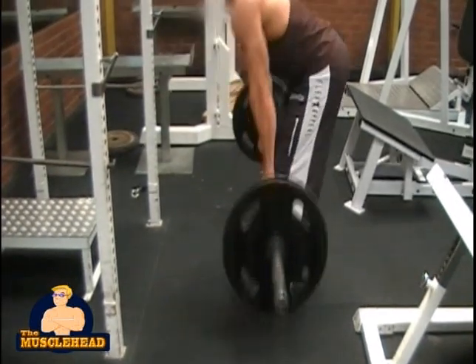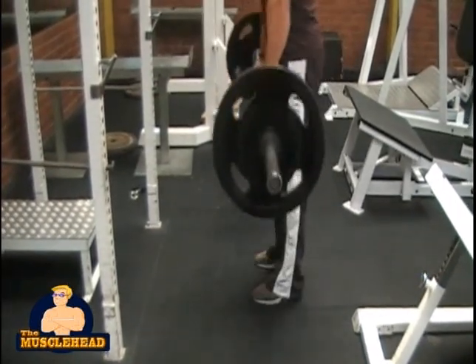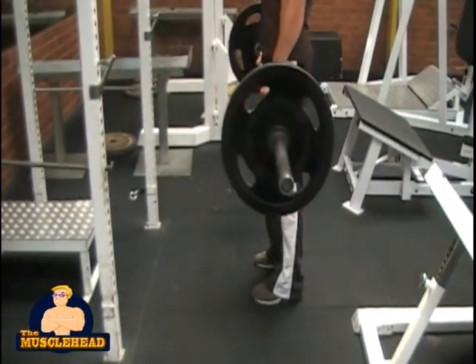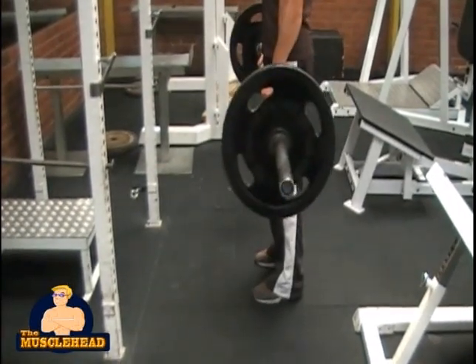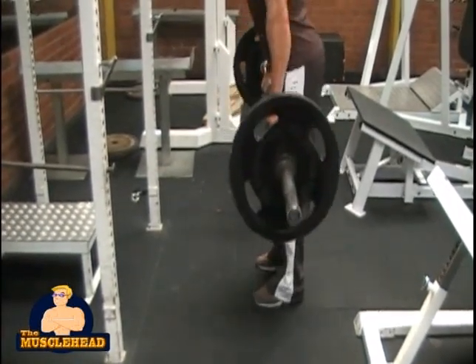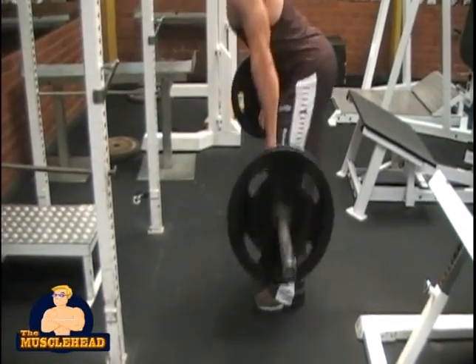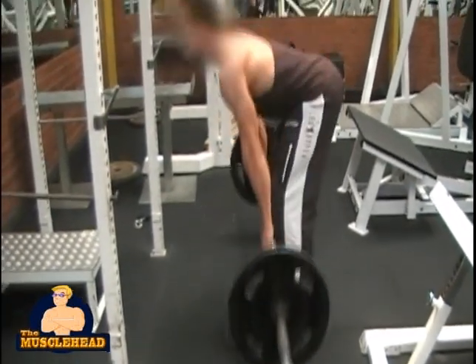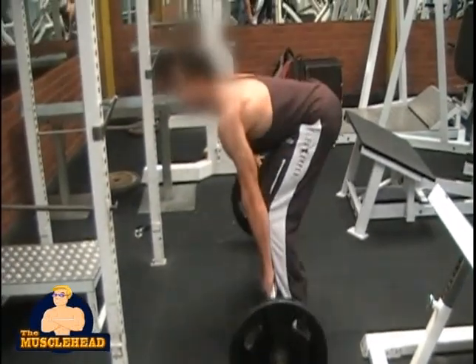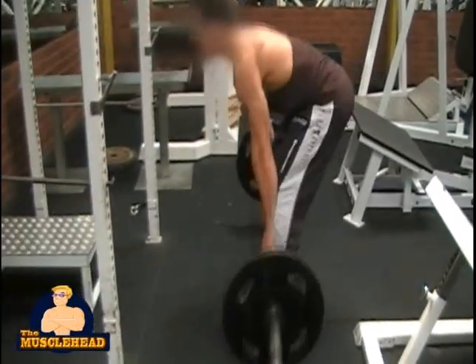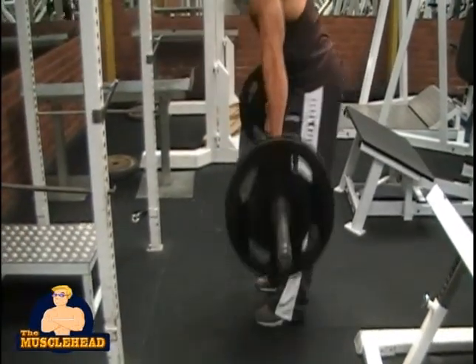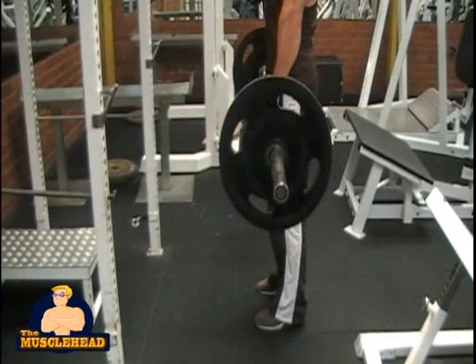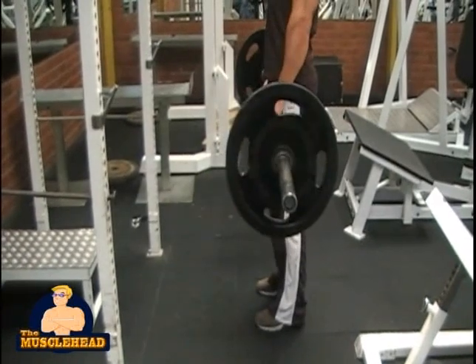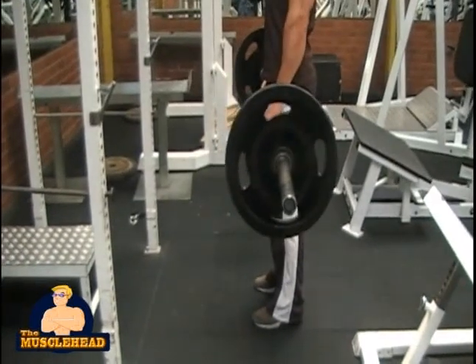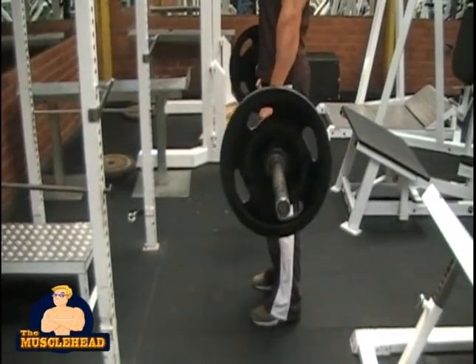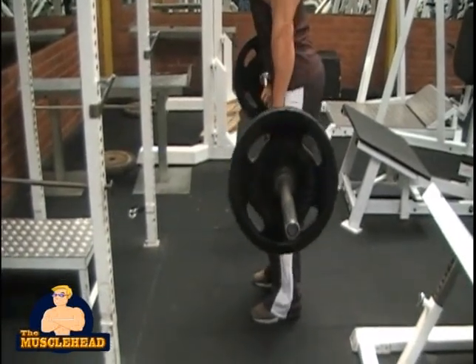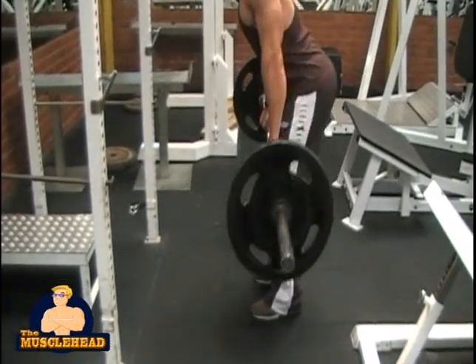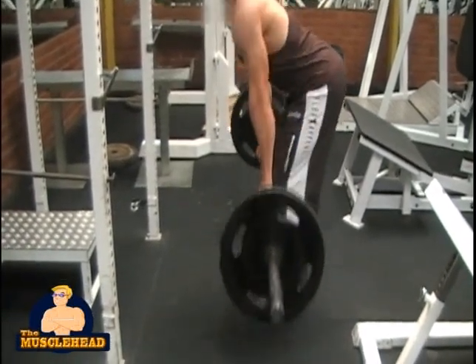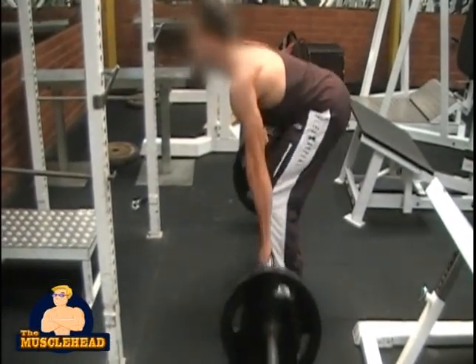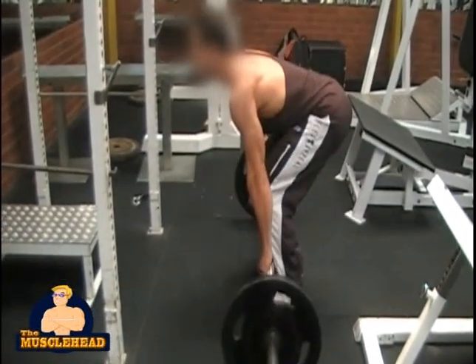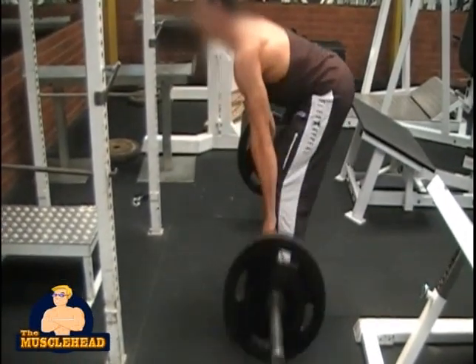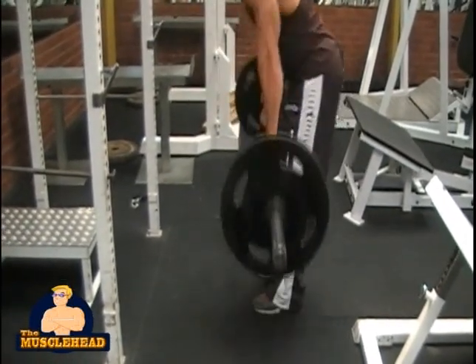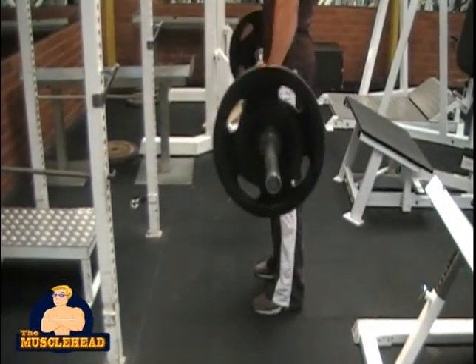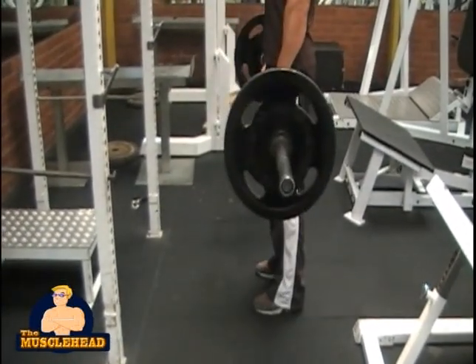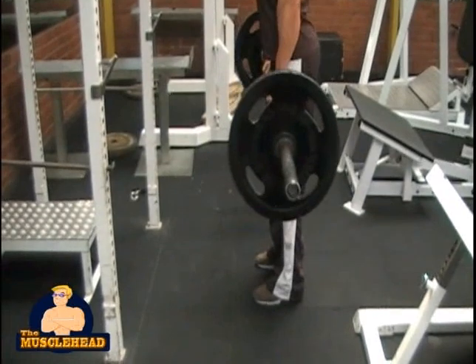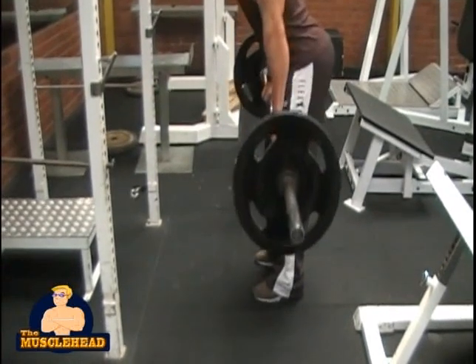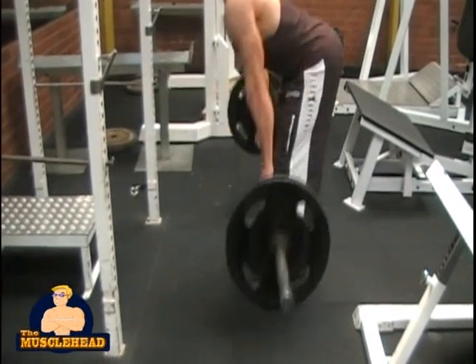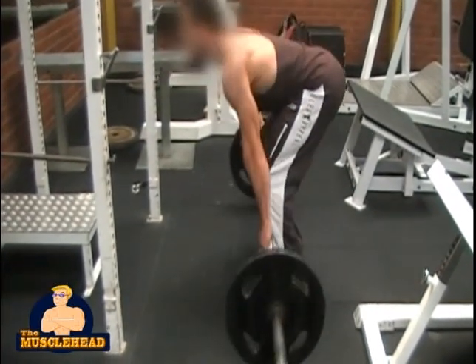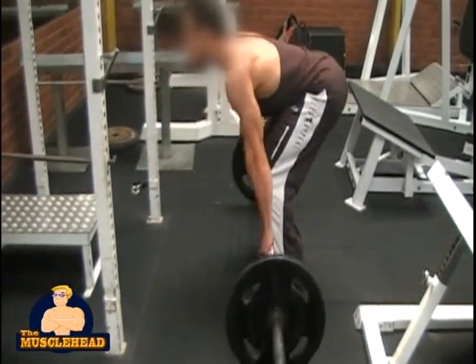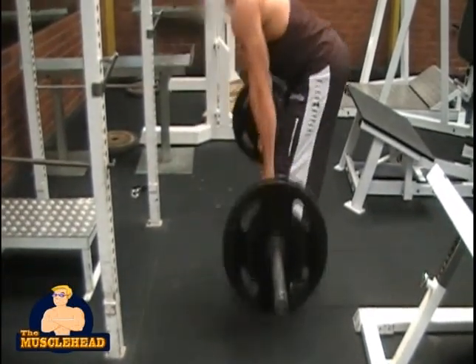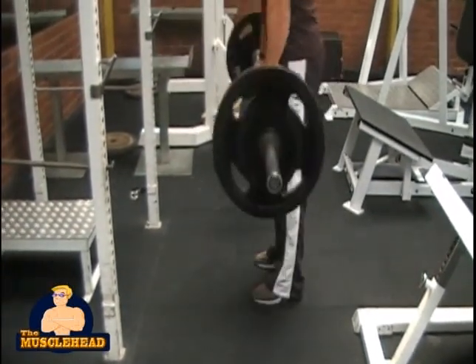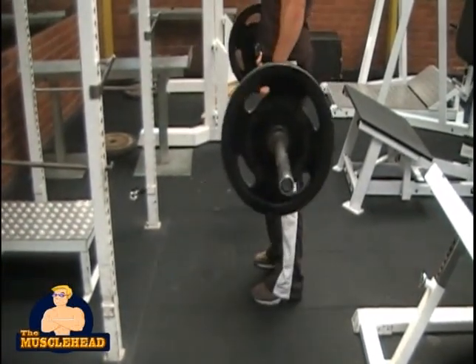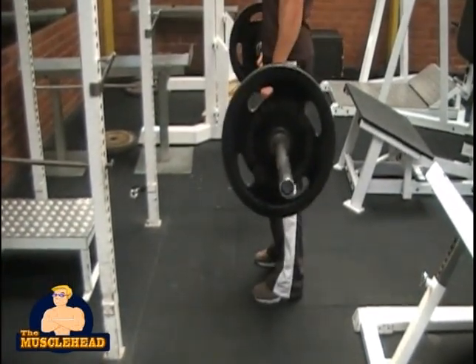It is important here to keep your back straight and your ass sticking out. You also need to make sure that your knees remain behind your feet at all times. Then lift the bar off the ground and stand up.